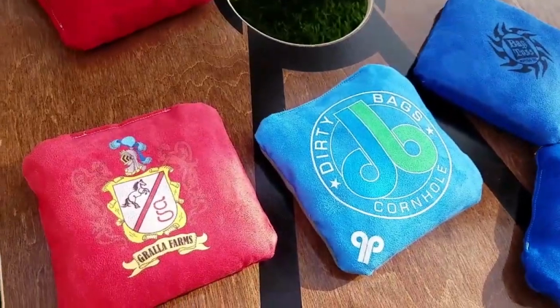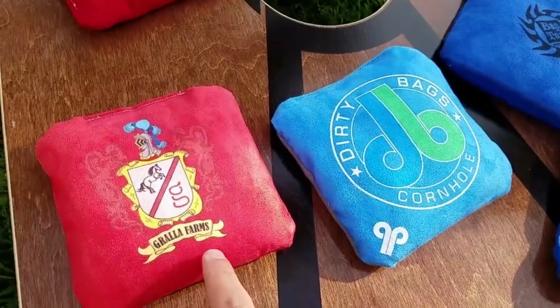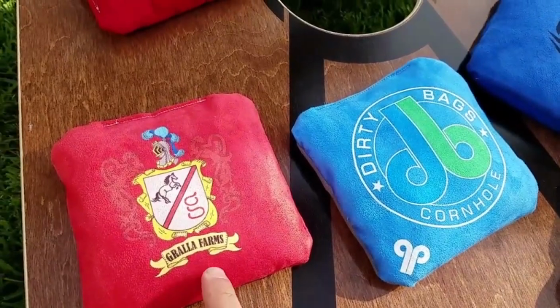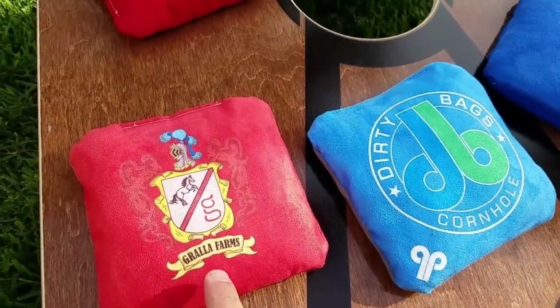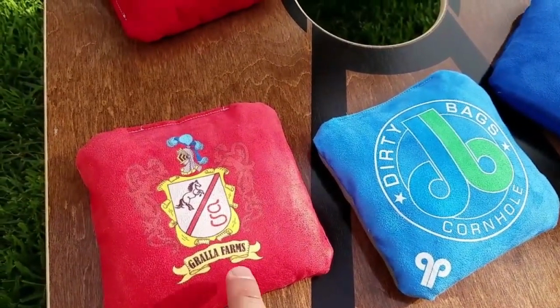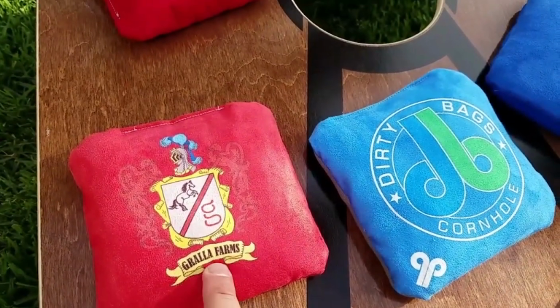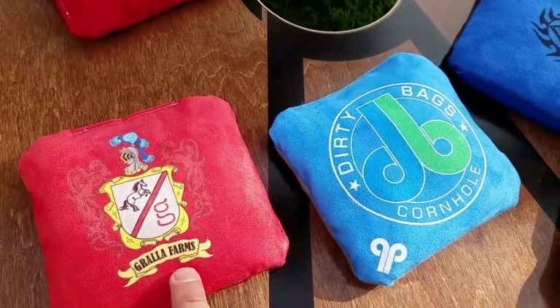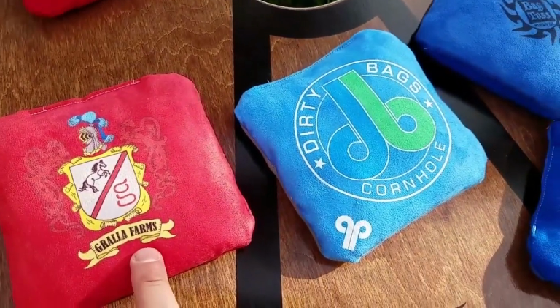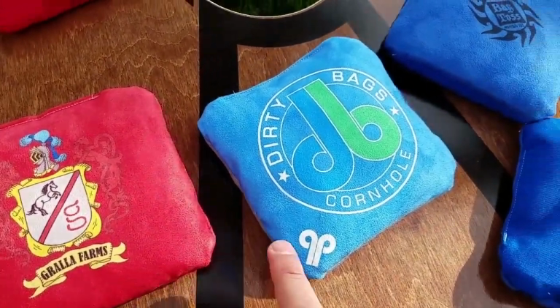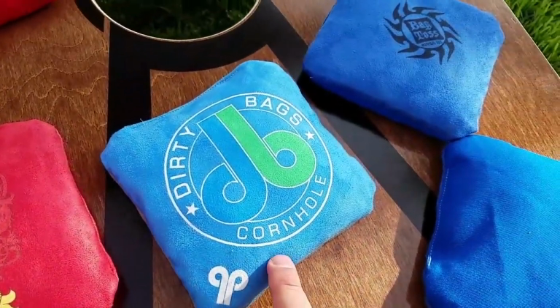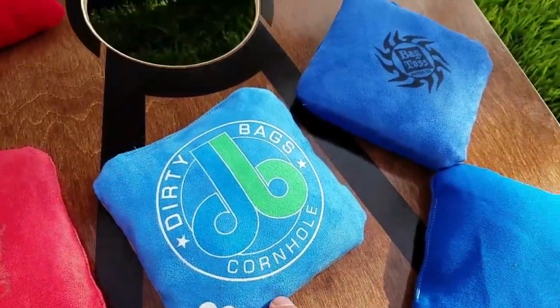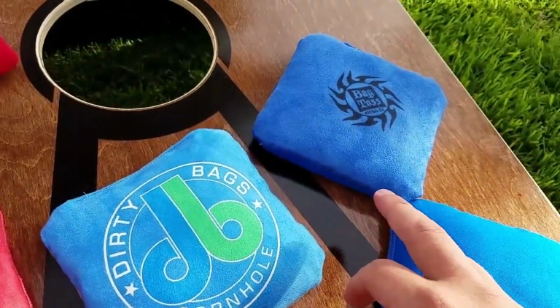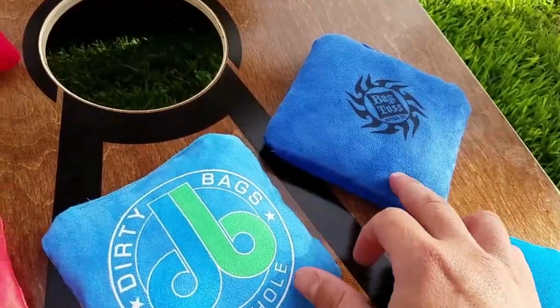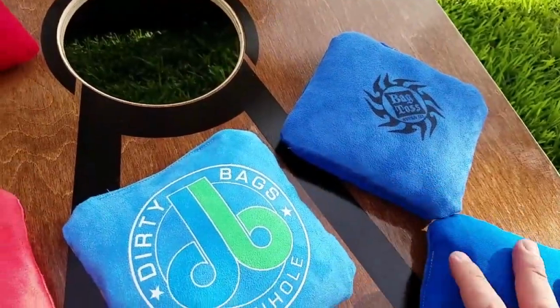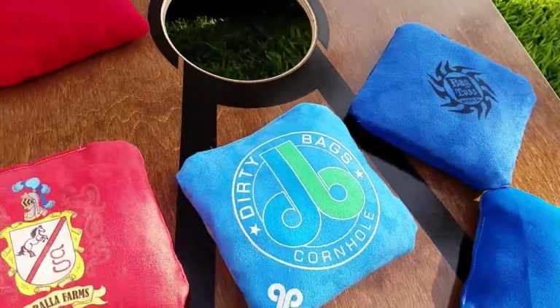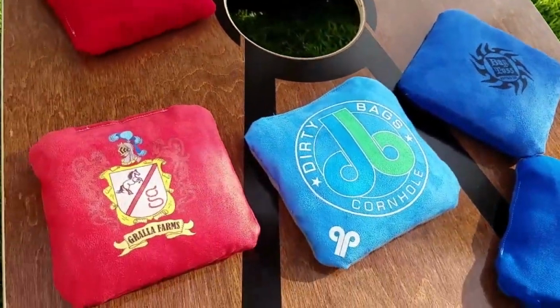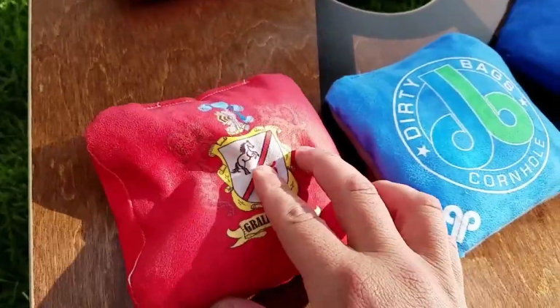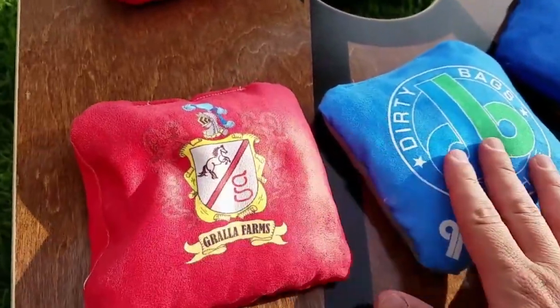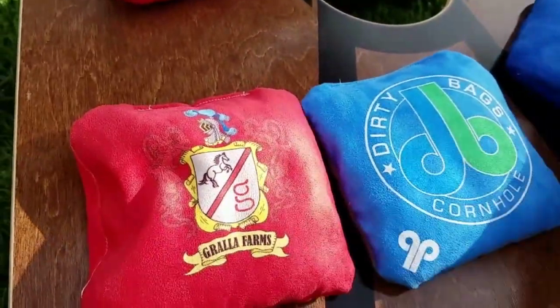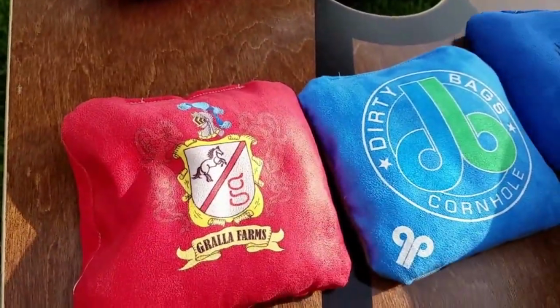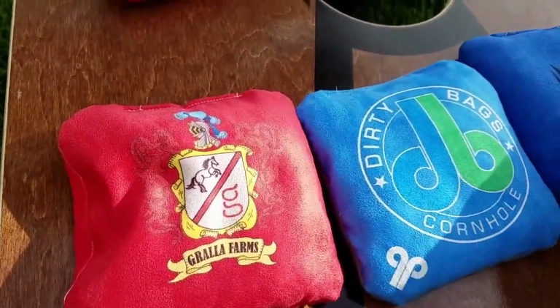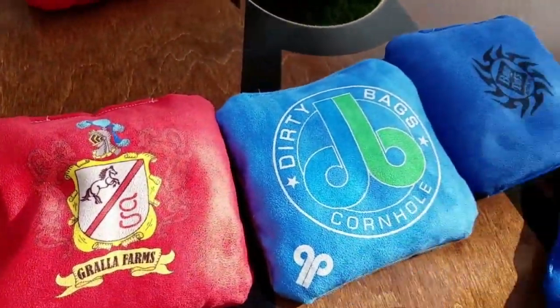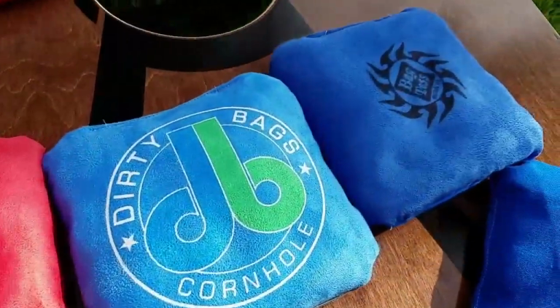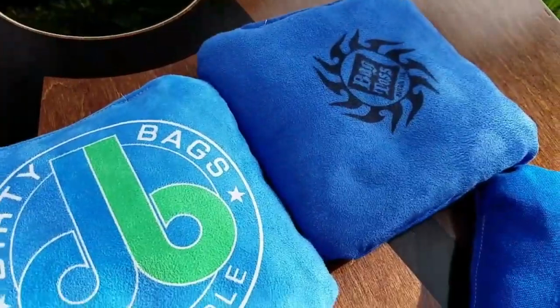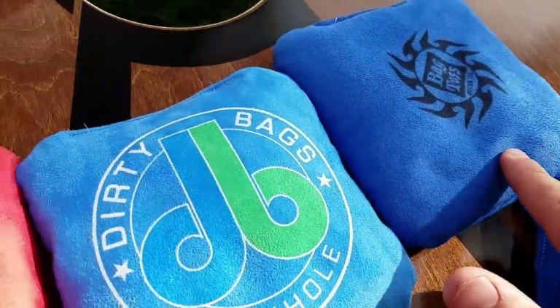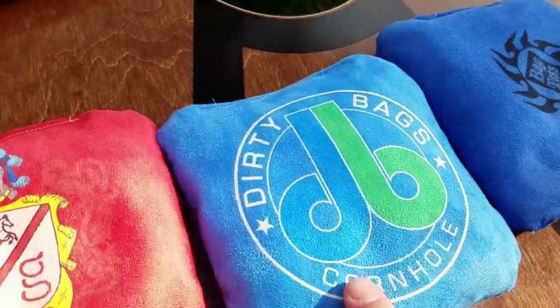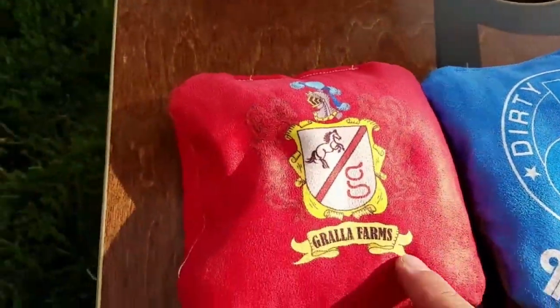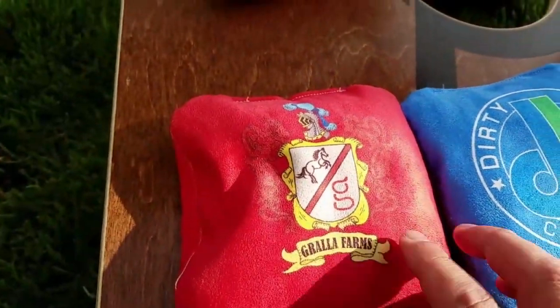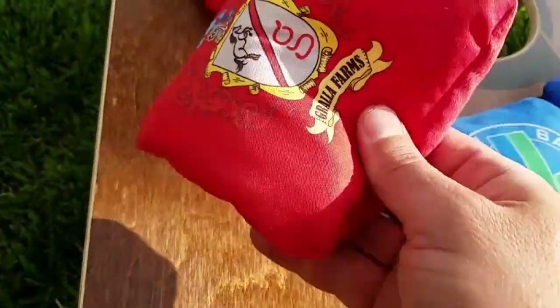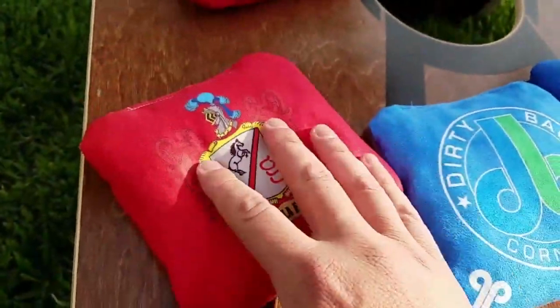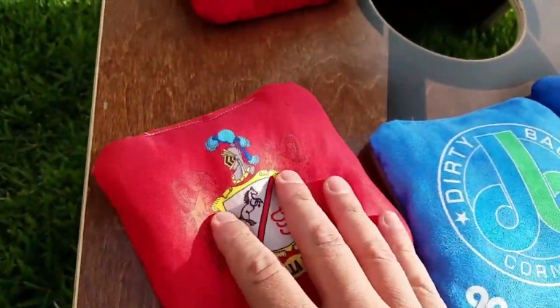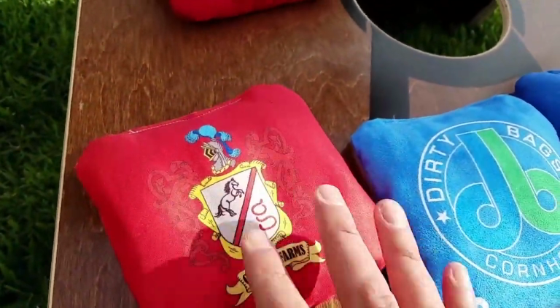This is our family of Ultra bags. We've got the original Ultras, Ultra 2, and our Ultra 3 bags. All three of them have a very similar suede backing. This is the slow side, so it has a lot of grip.